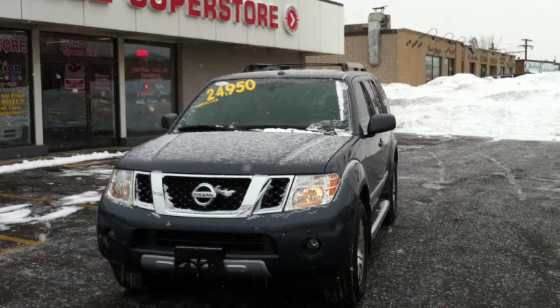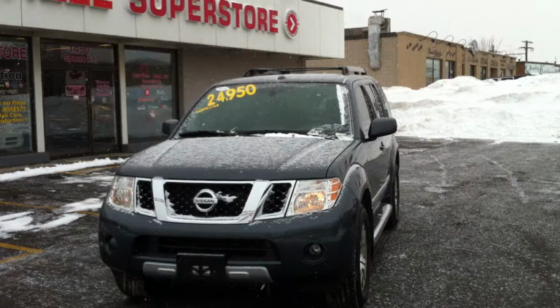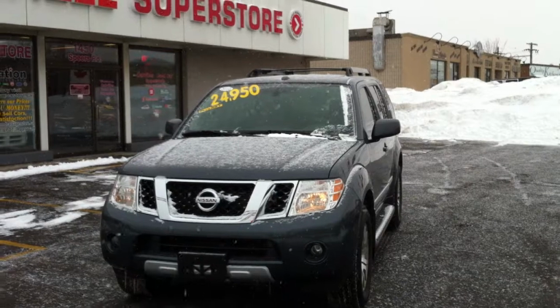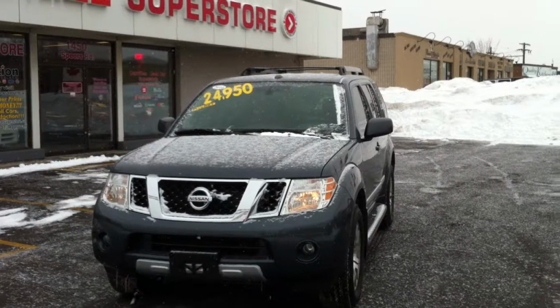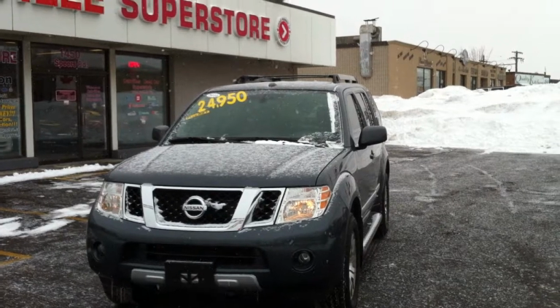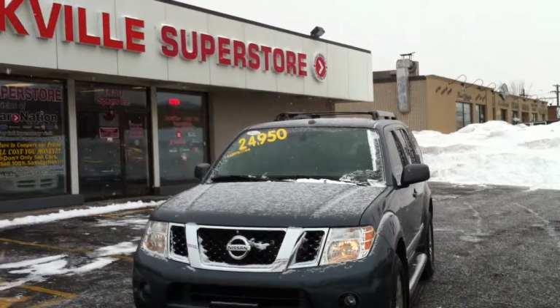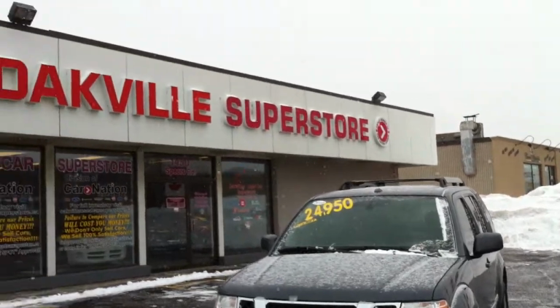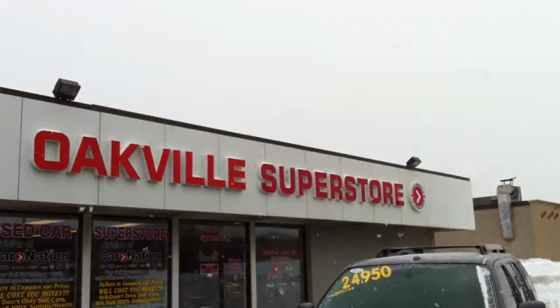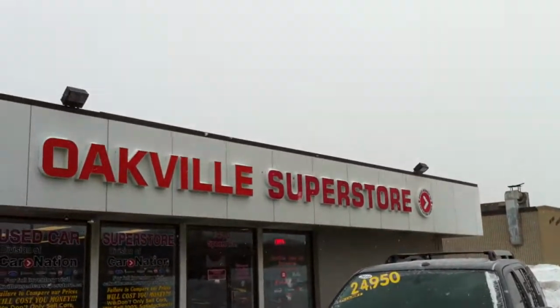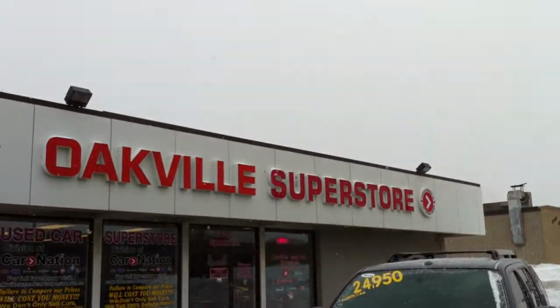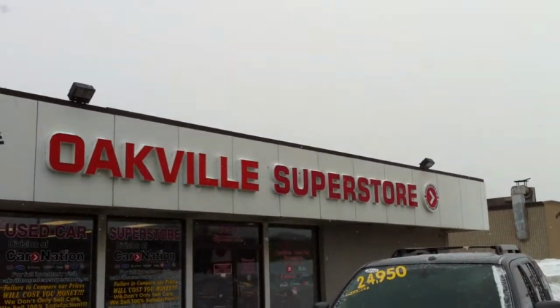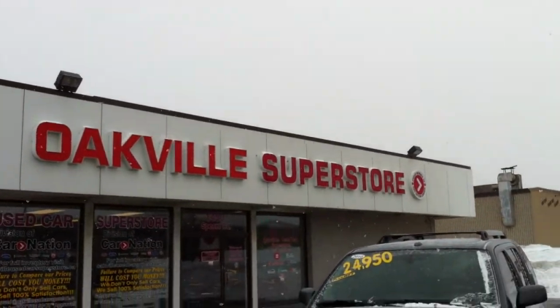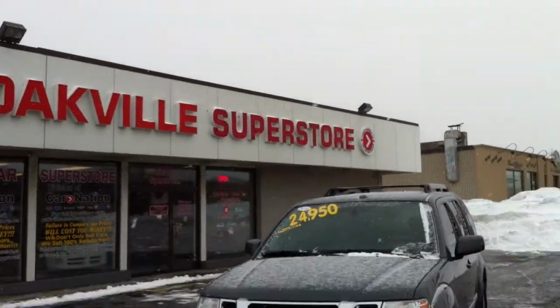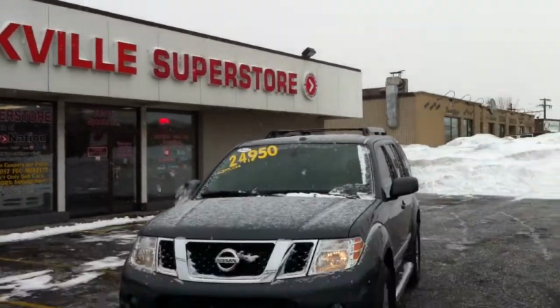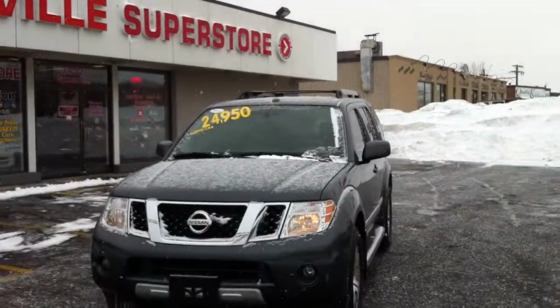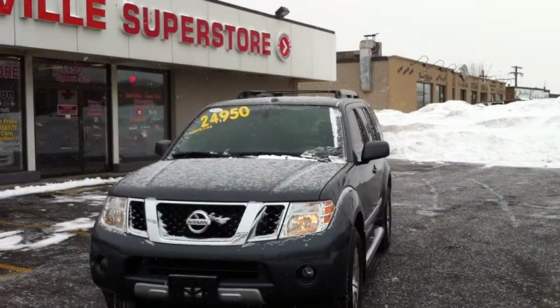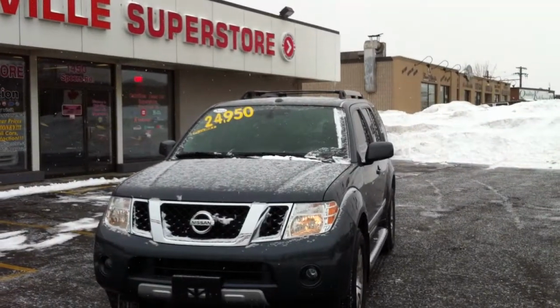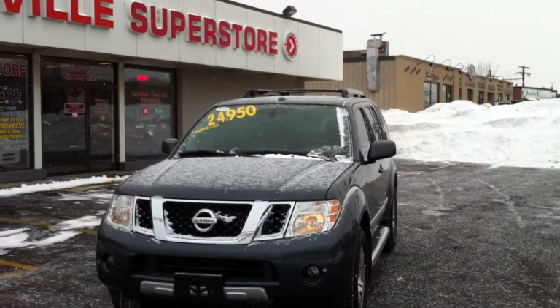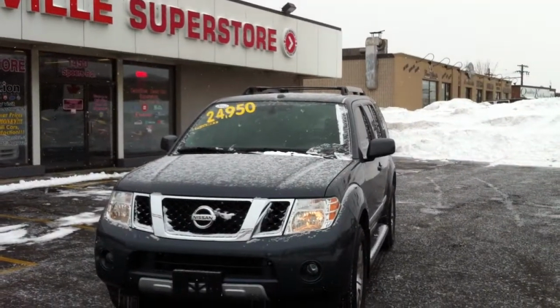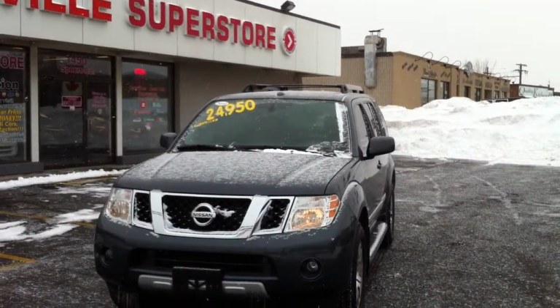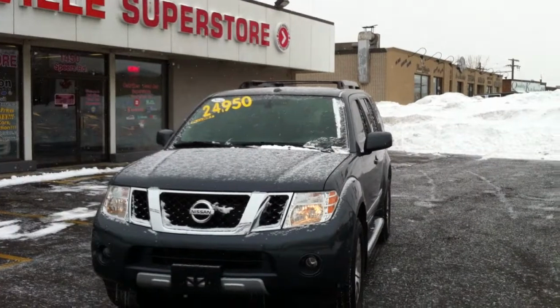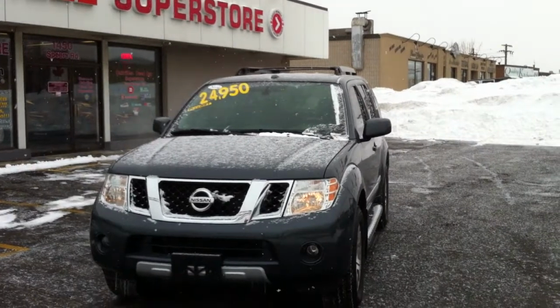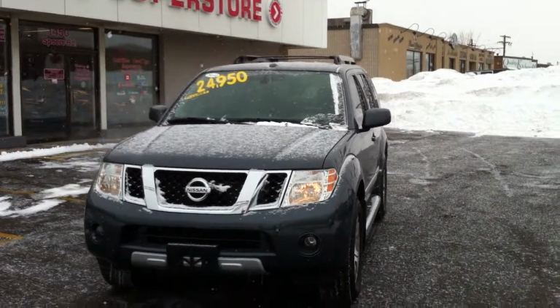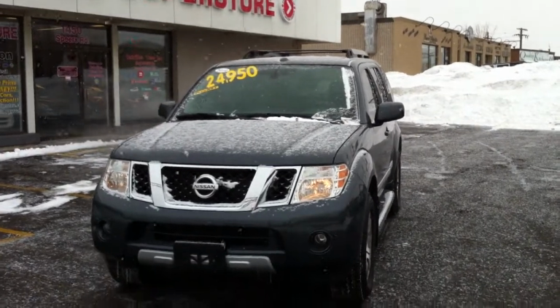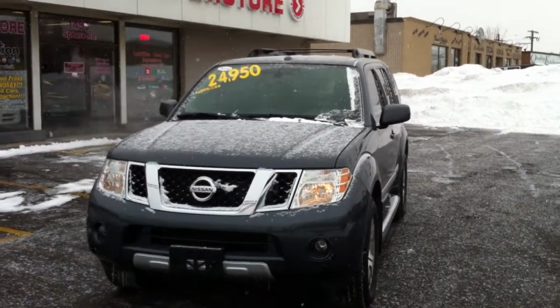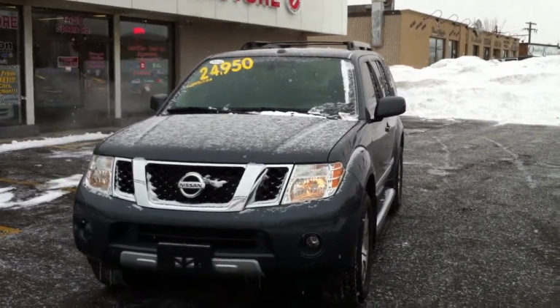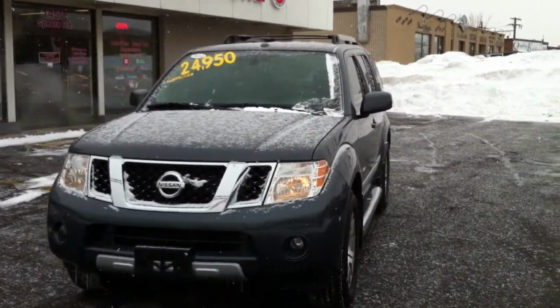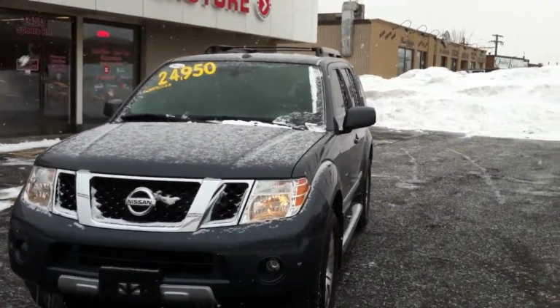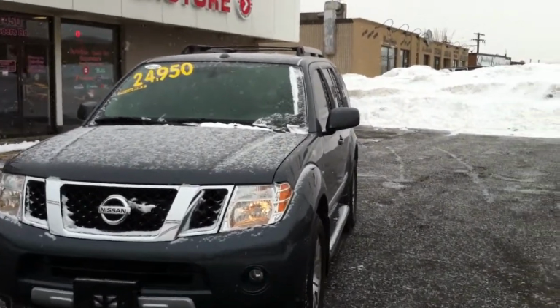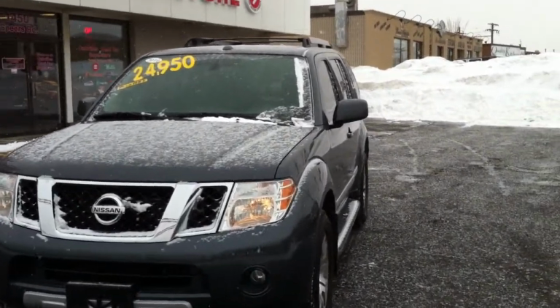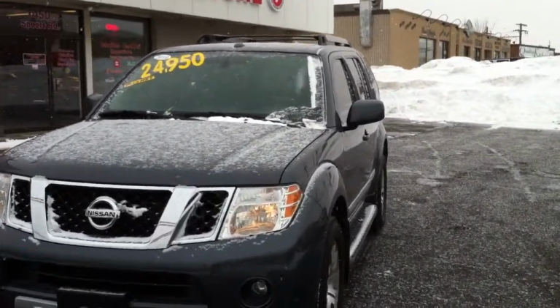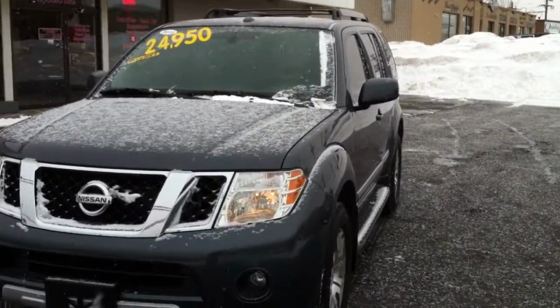Hi, this is Richard at the Oakville Used Car Superstore with another new arrival: a 2010 Nissan Pathfinder.